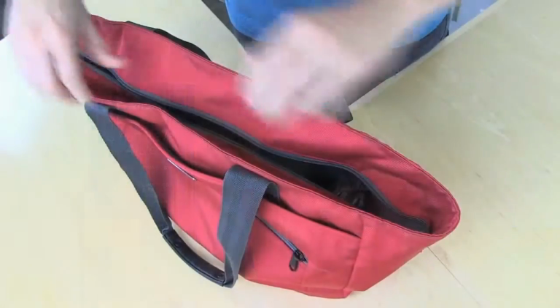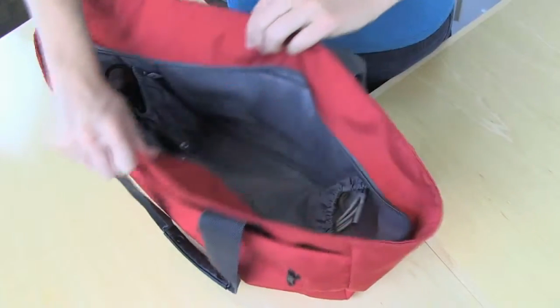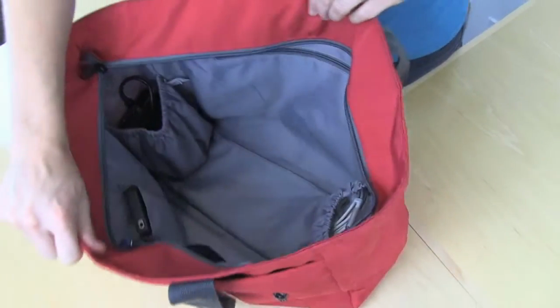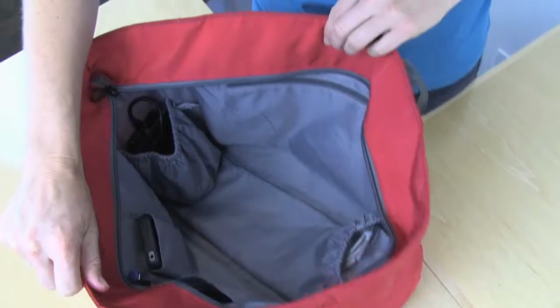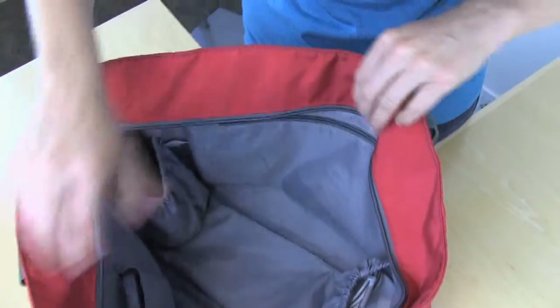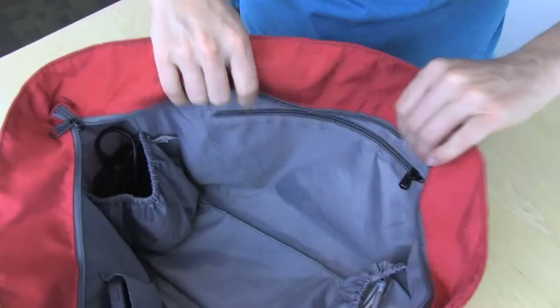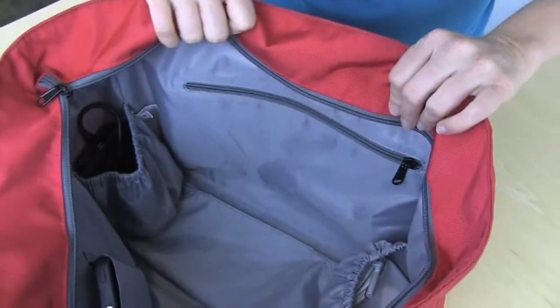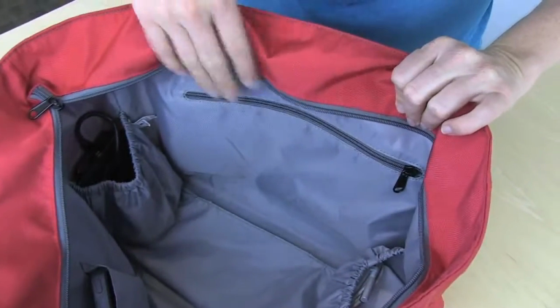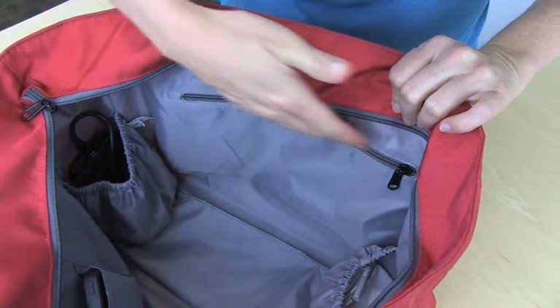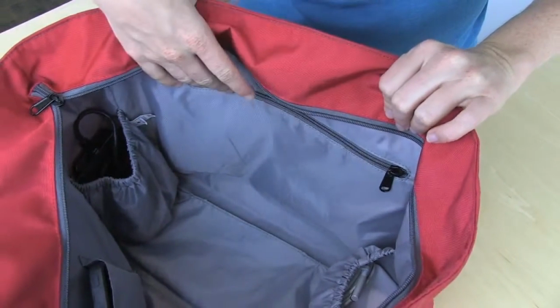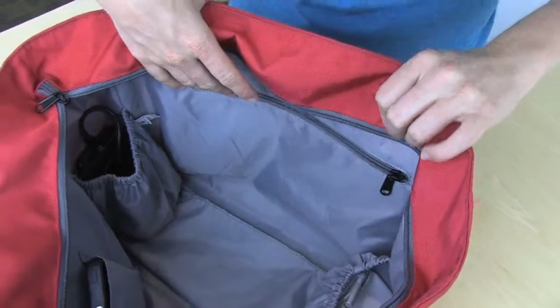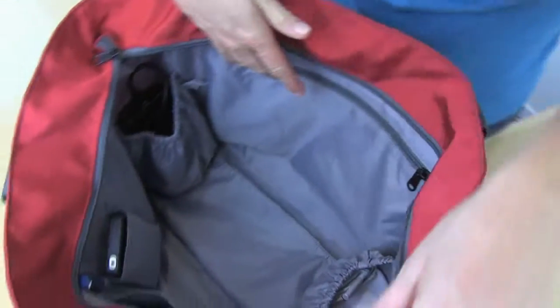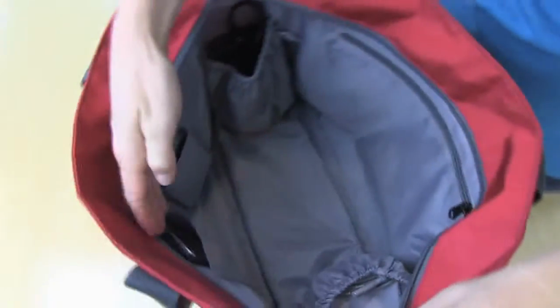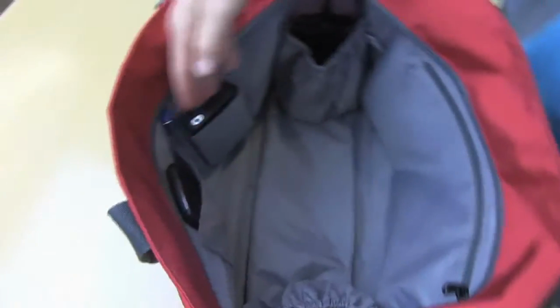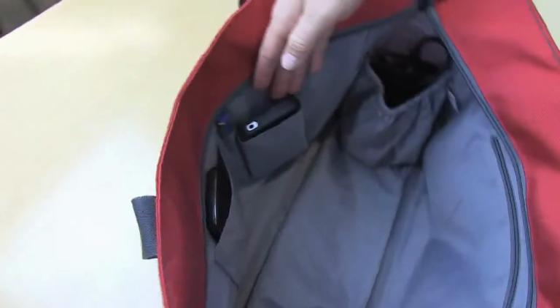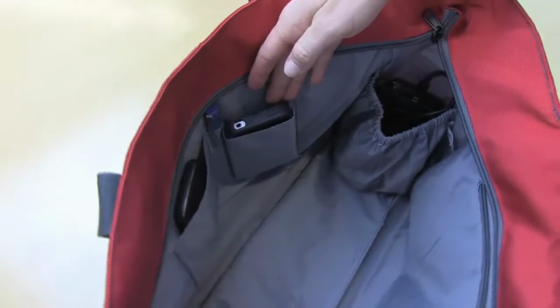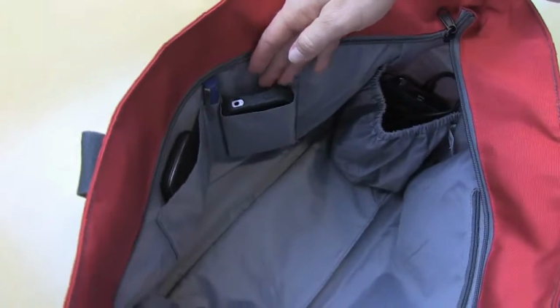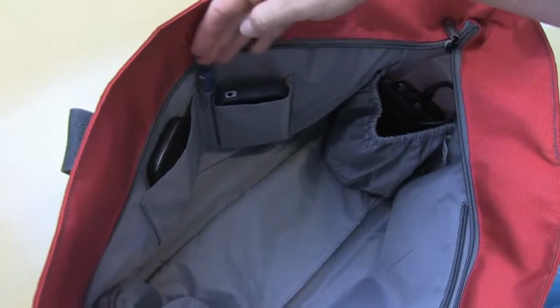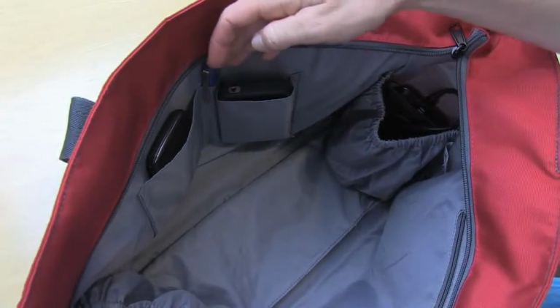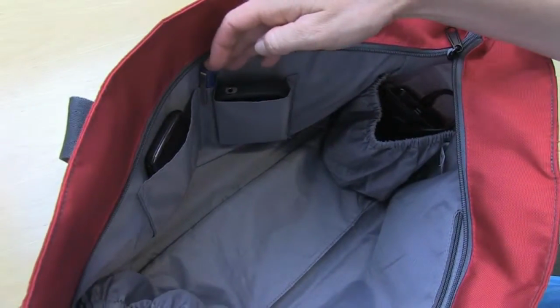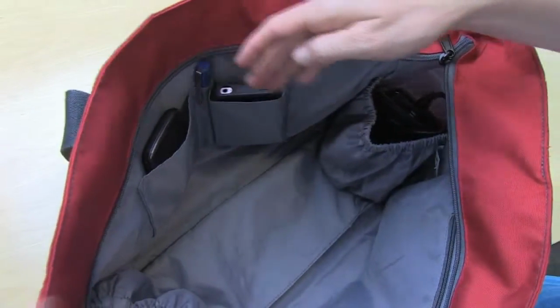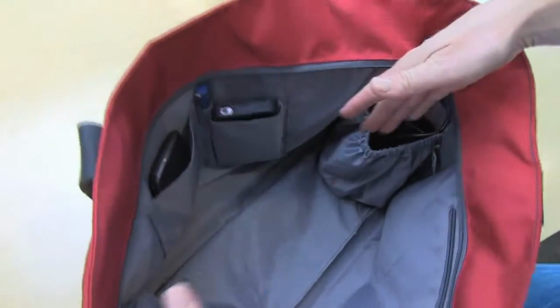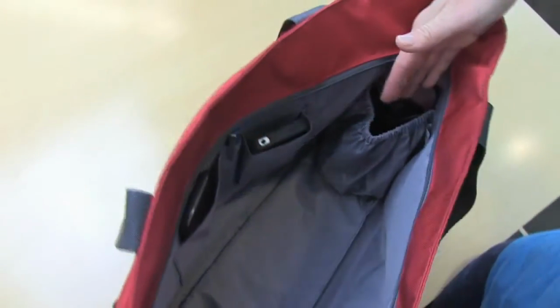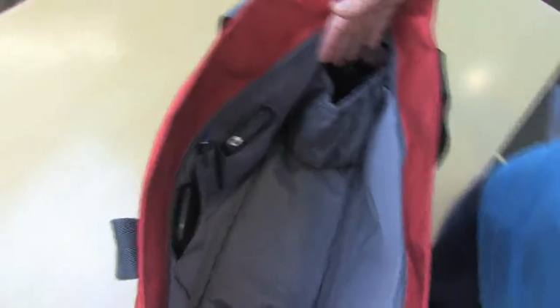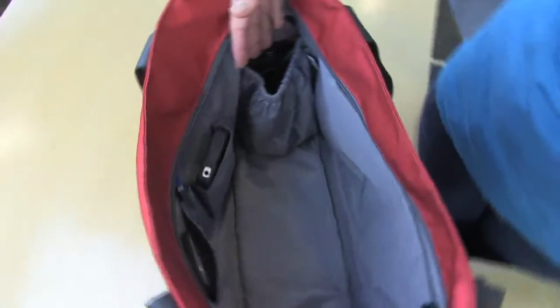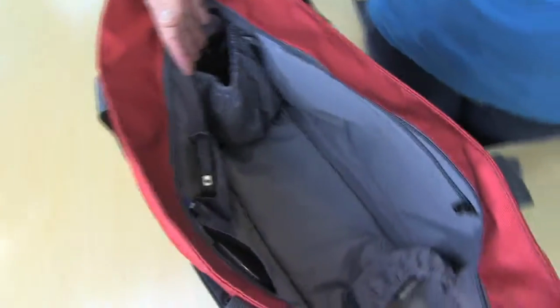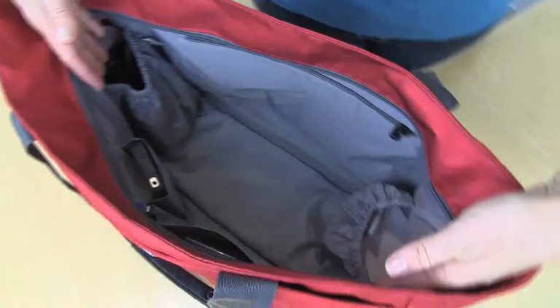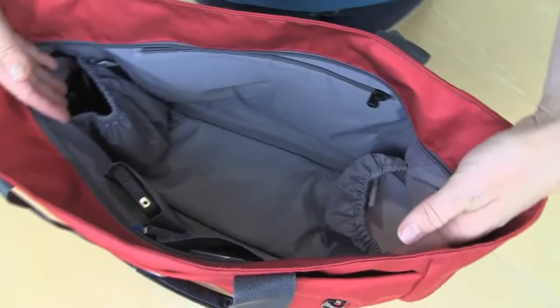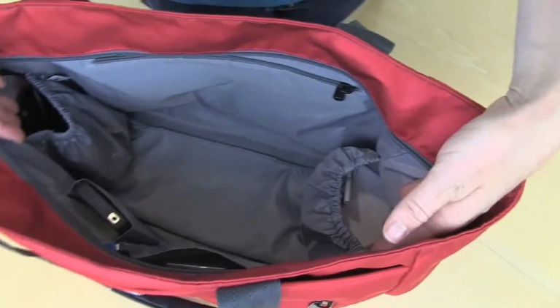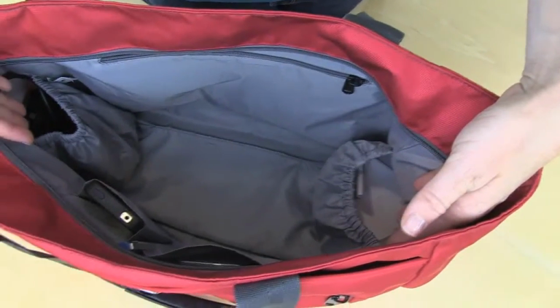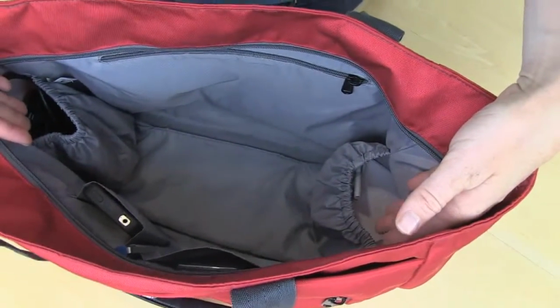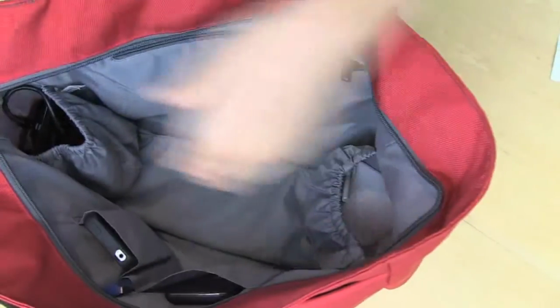Inside of this bag, there's a zippered pocket, two slip pockets for organization of electronics, a pen slot, and two side elasticized zippered pockets for things like electronic cords or any other items.